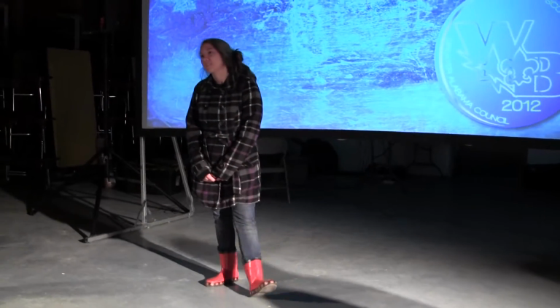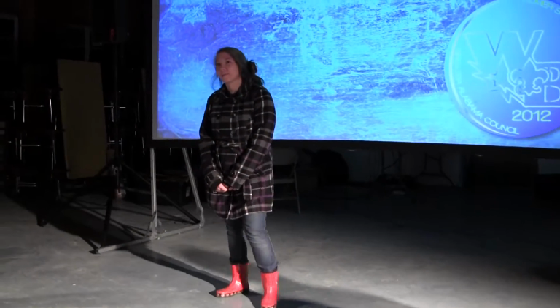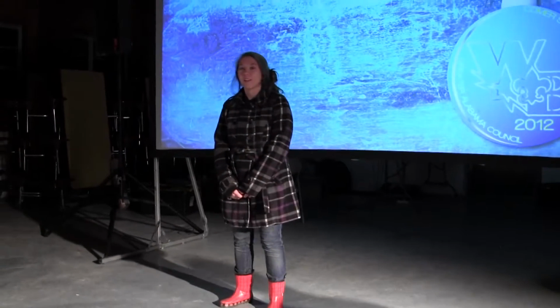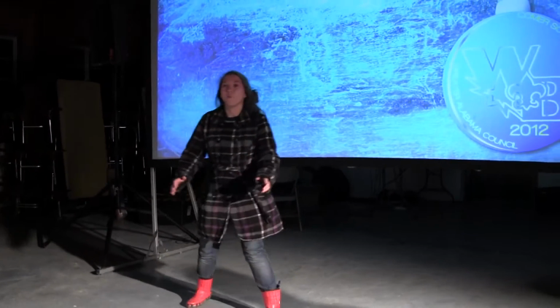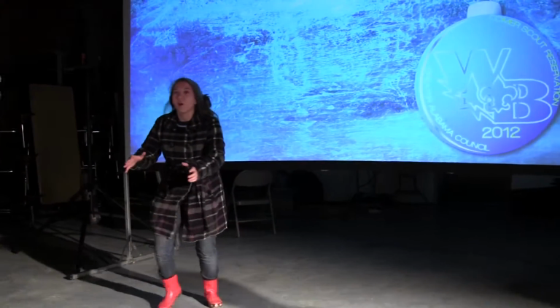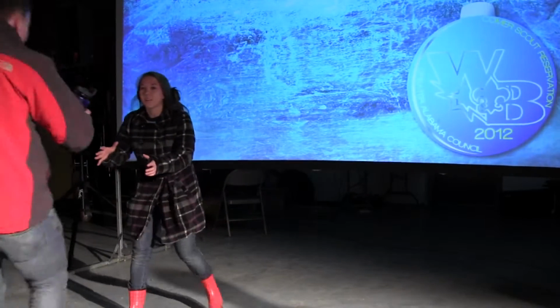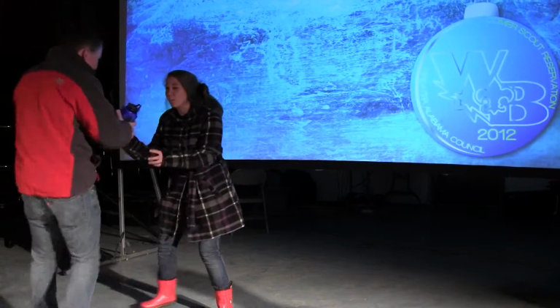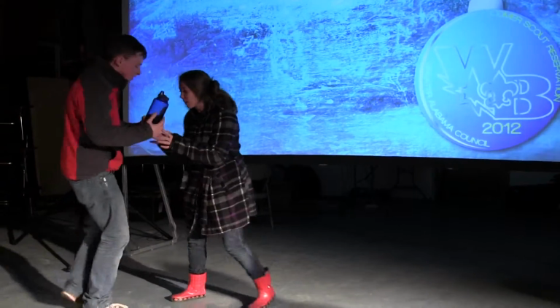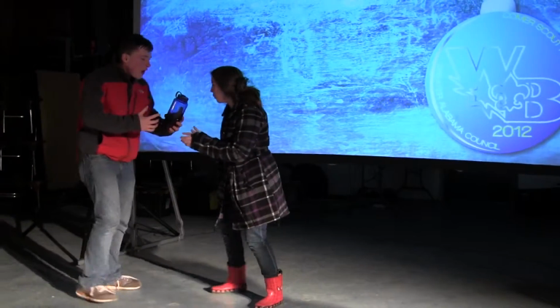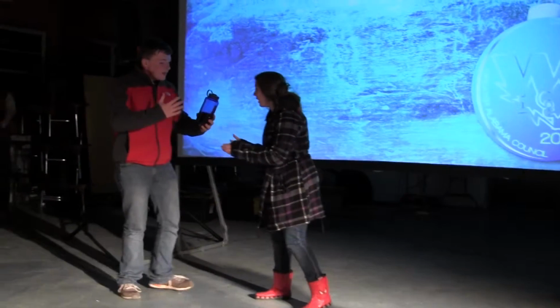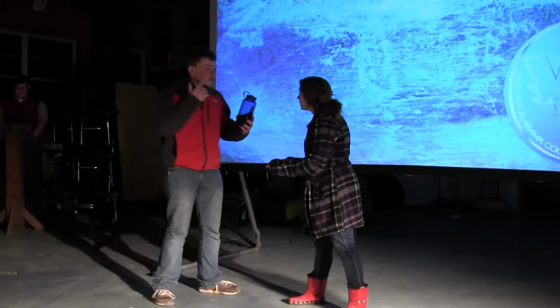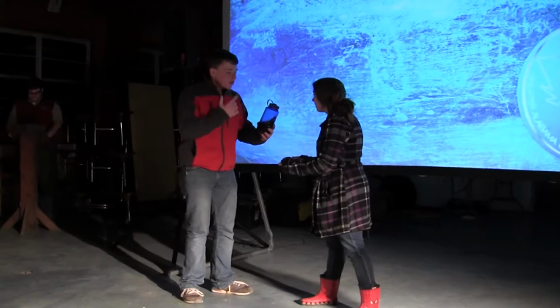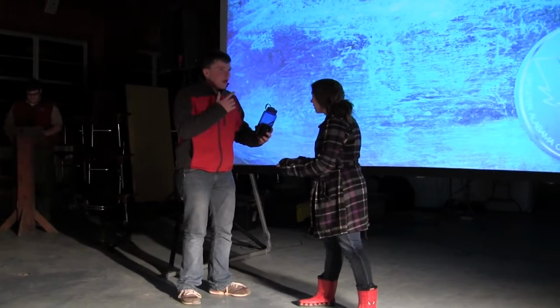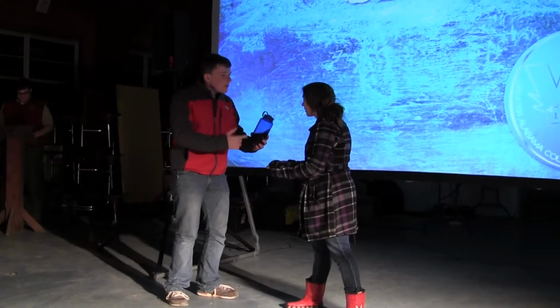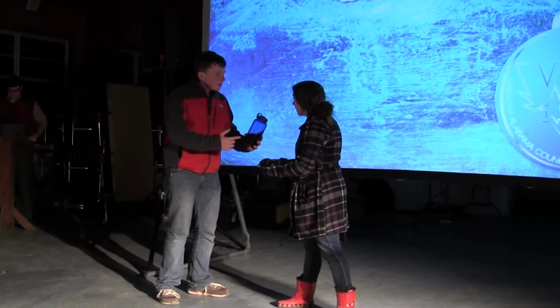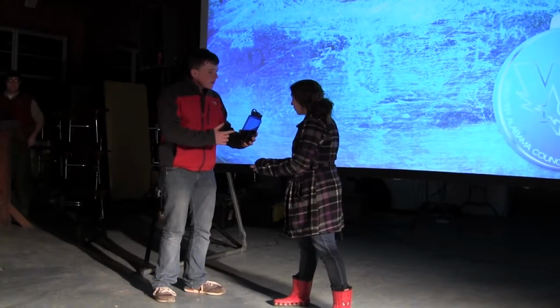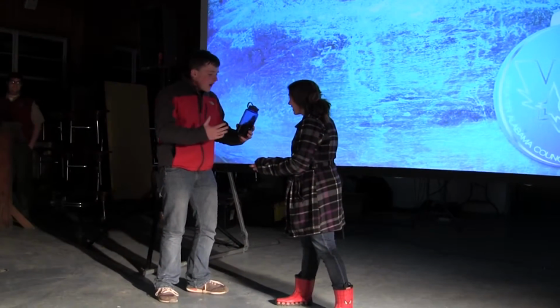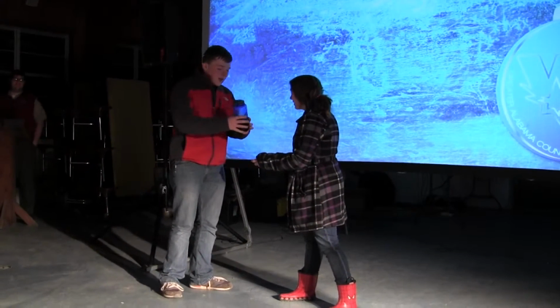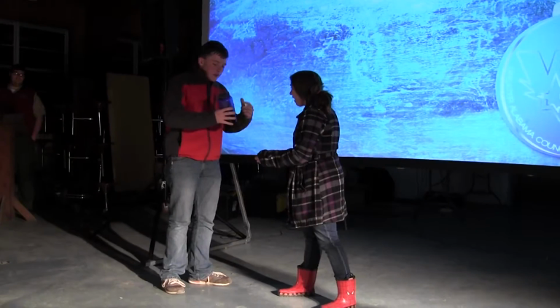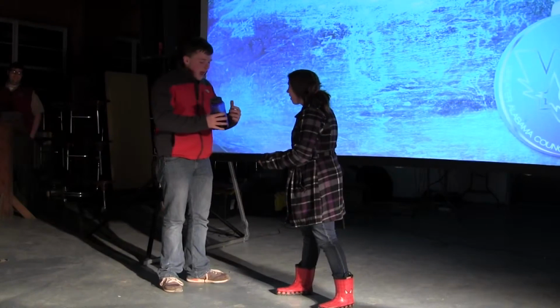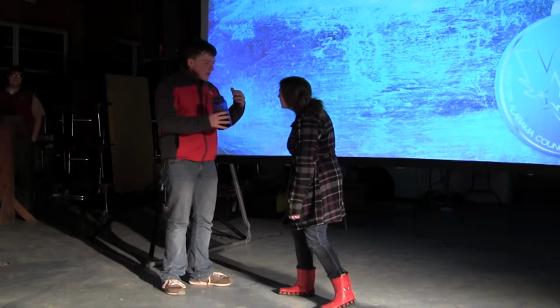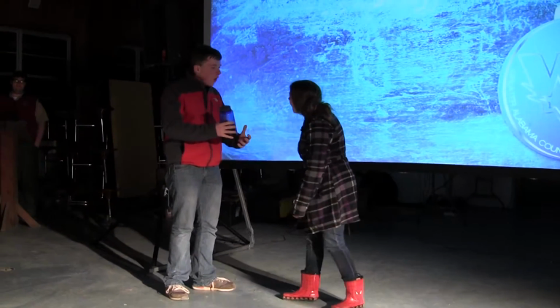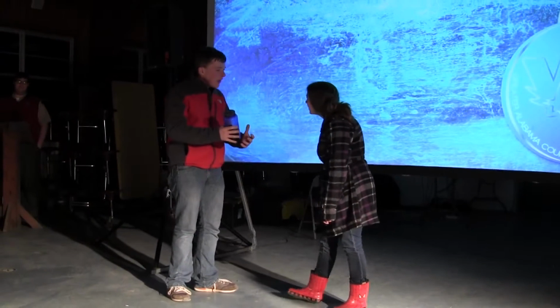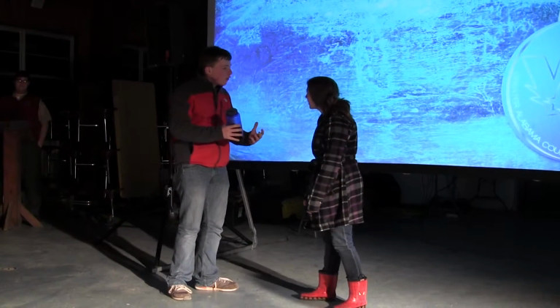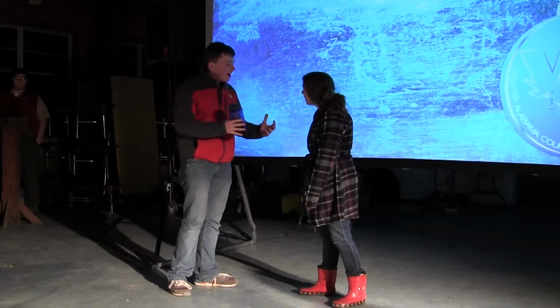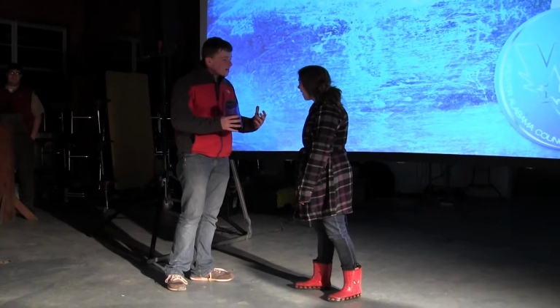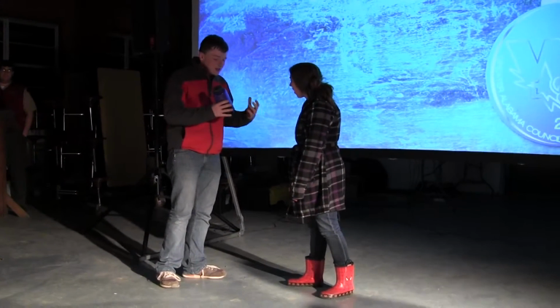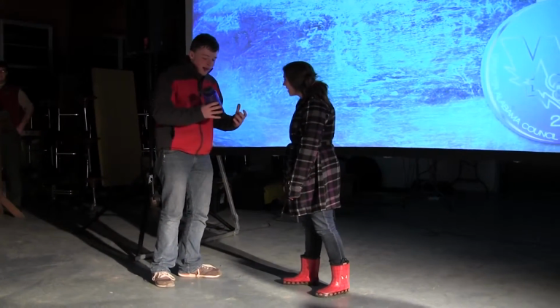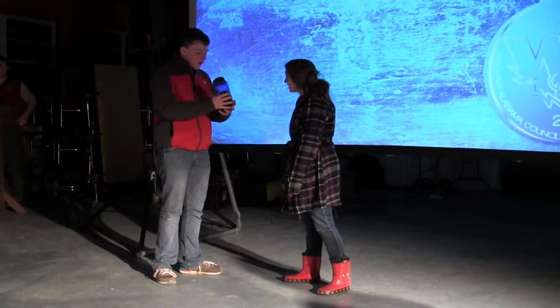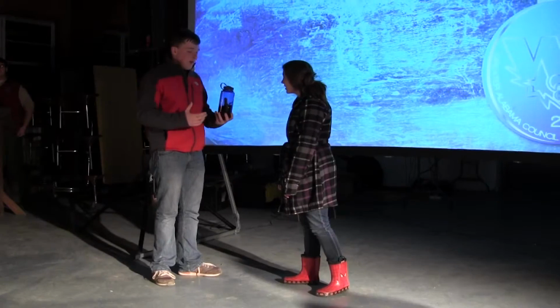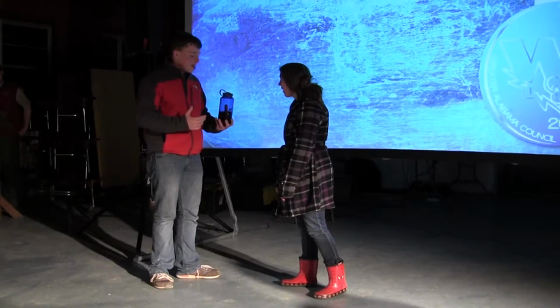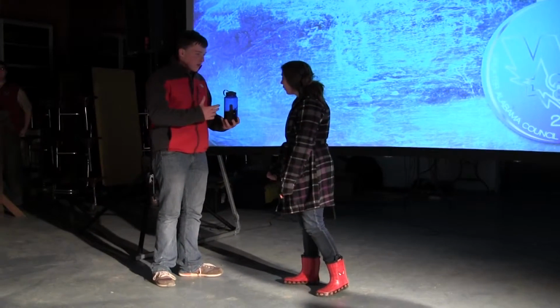Maddie! Look at this! This is great! This is a thermal — a thermos! It's great! Like, you put something in it and then it keeps it cold. It's cold, and hot if it's hot. It's so great! You have to try this thing — it's great.